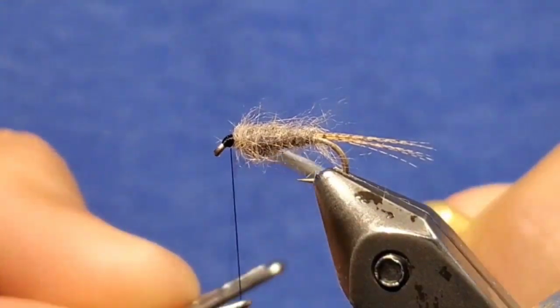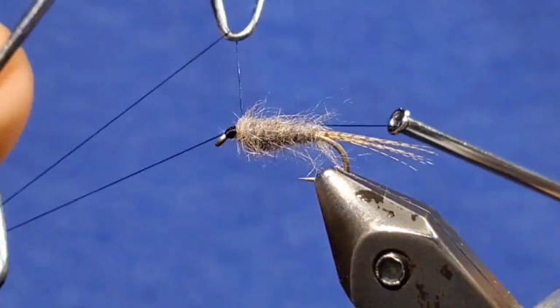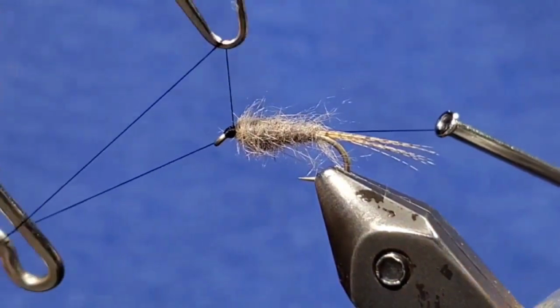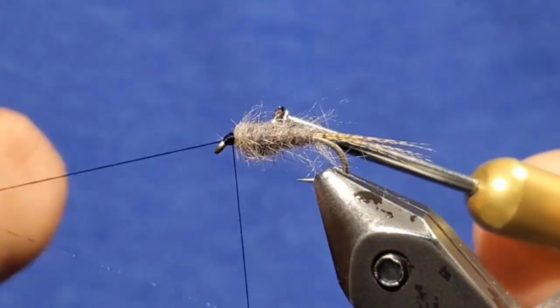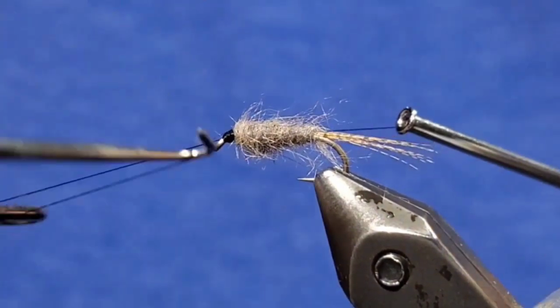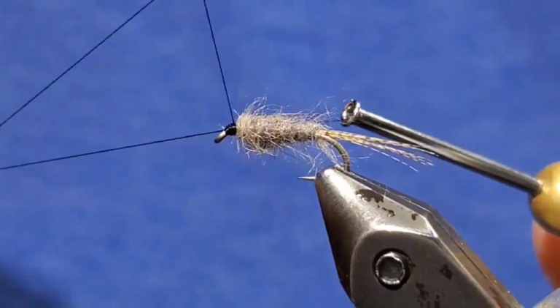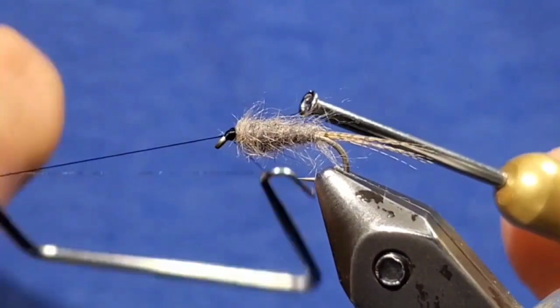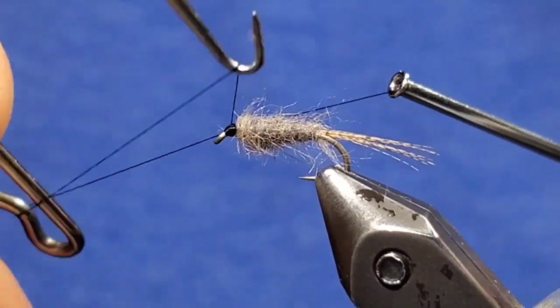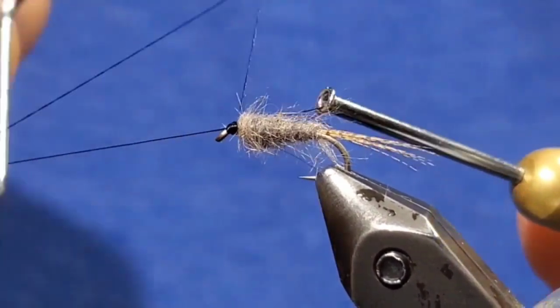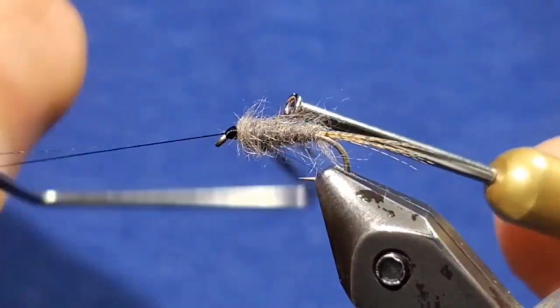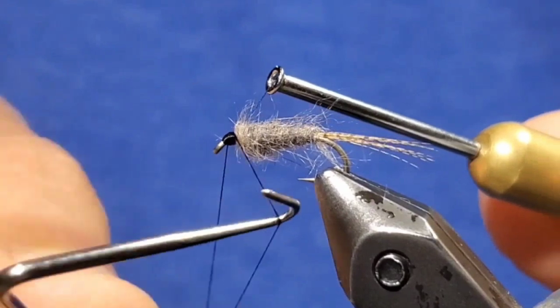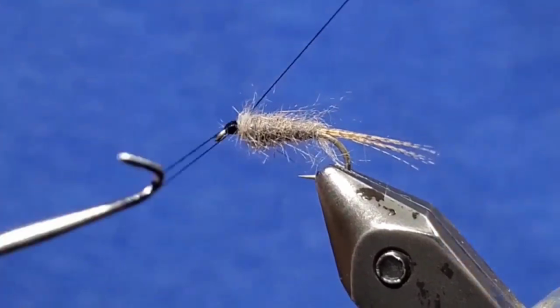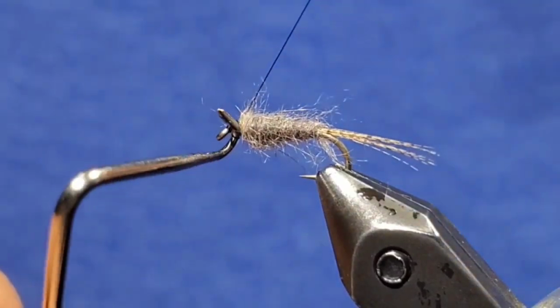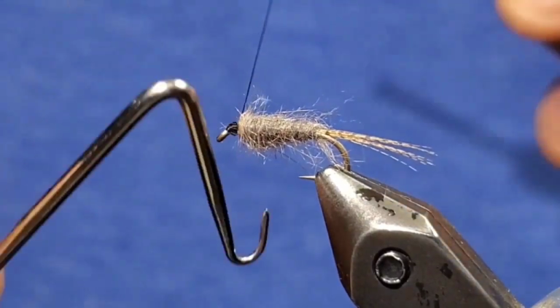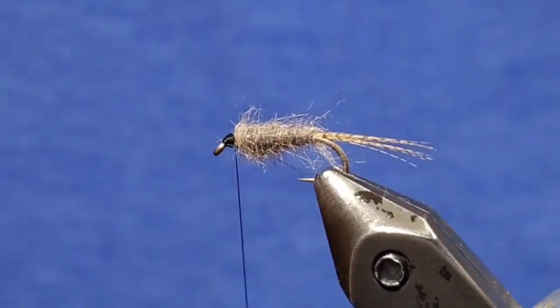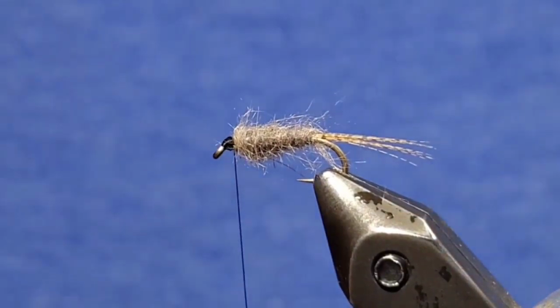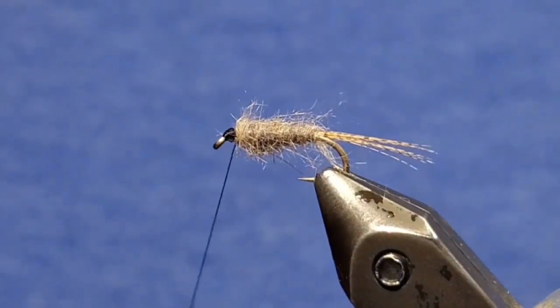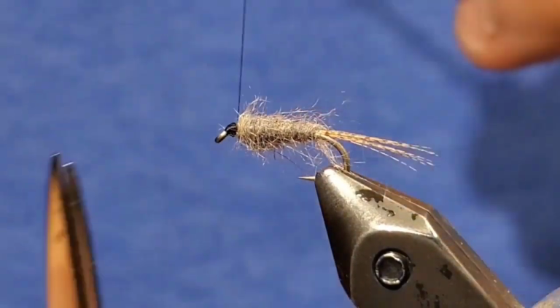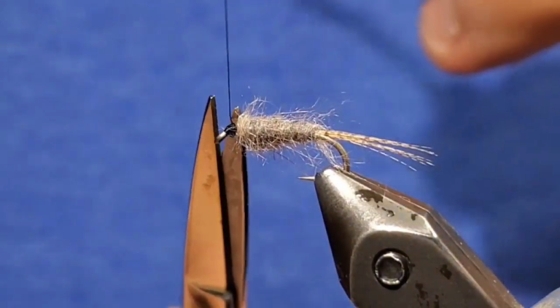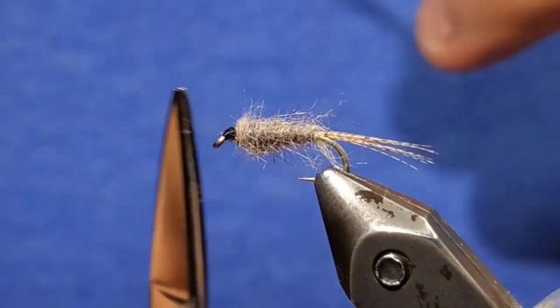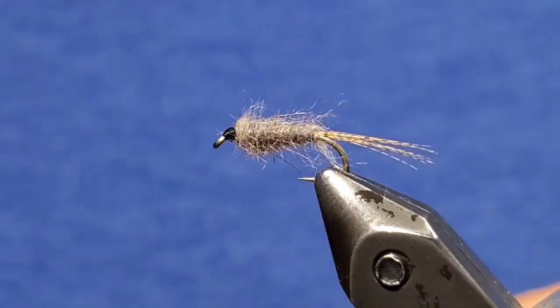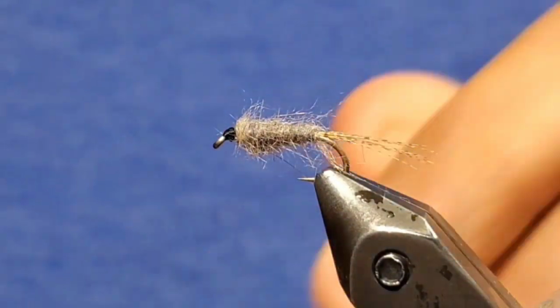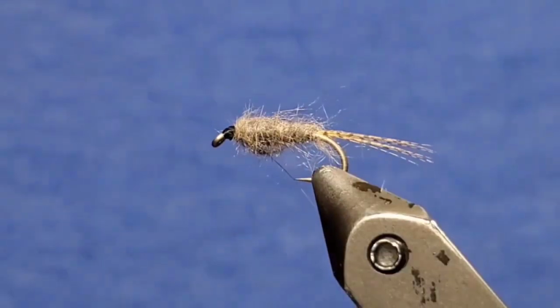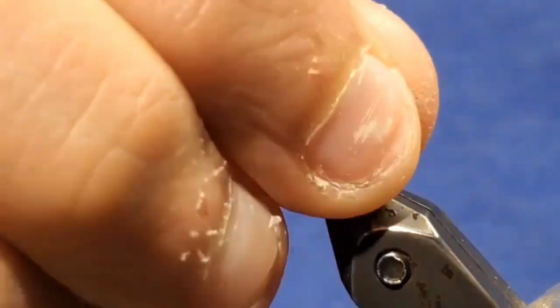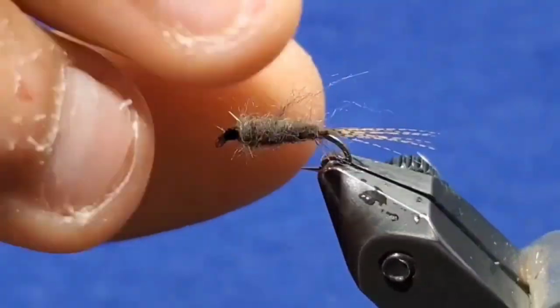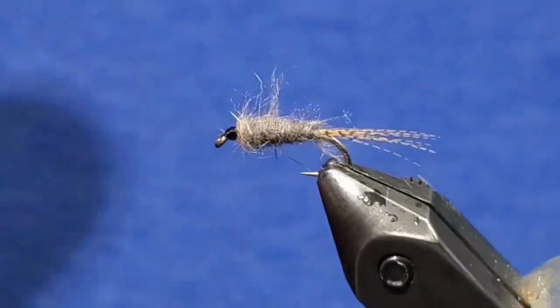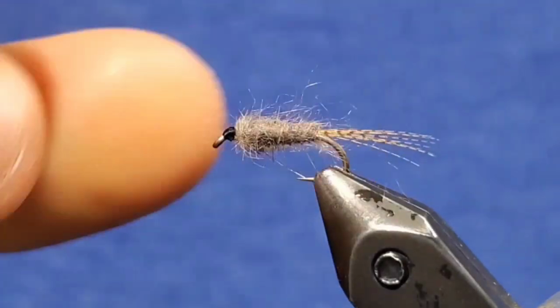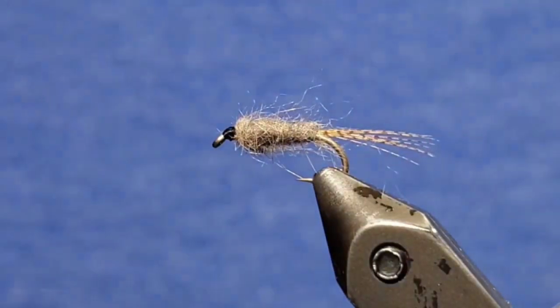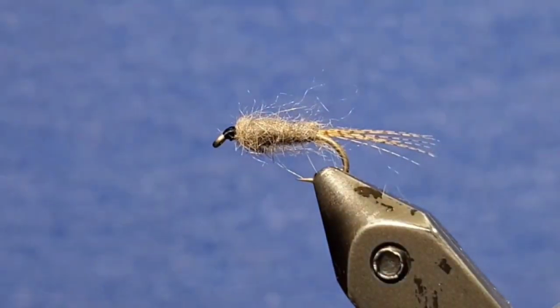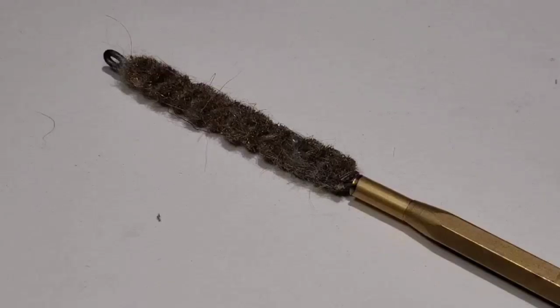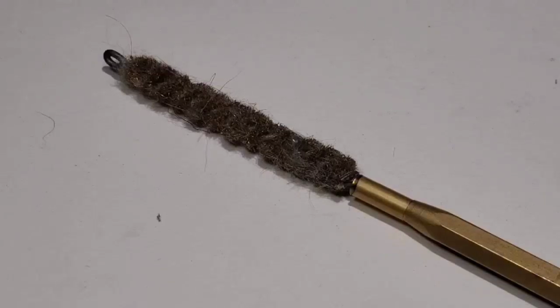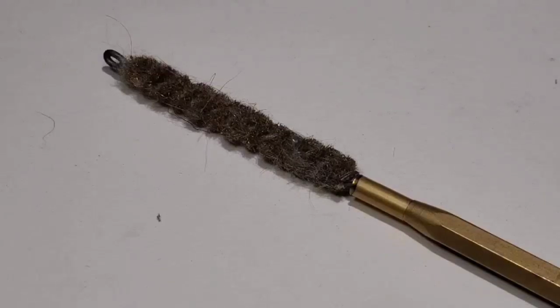After a couple of wraps, go ahead and whip finish your fly. Now cut your thread off. You can leave your fly the way it is right here.